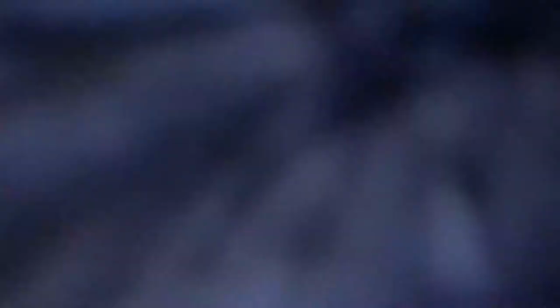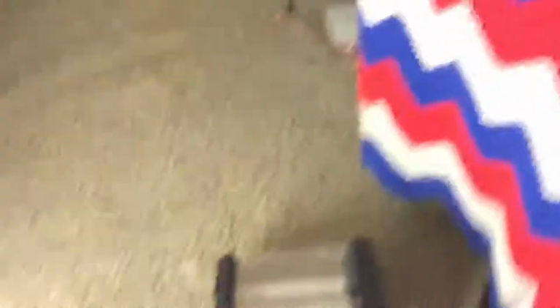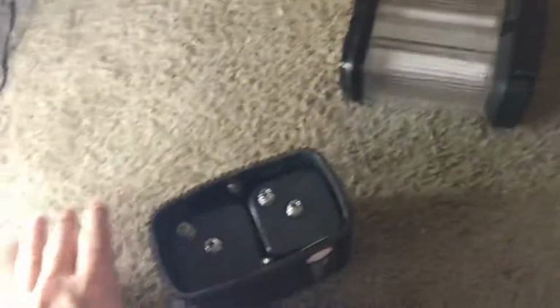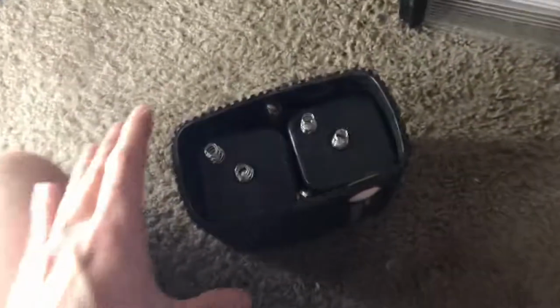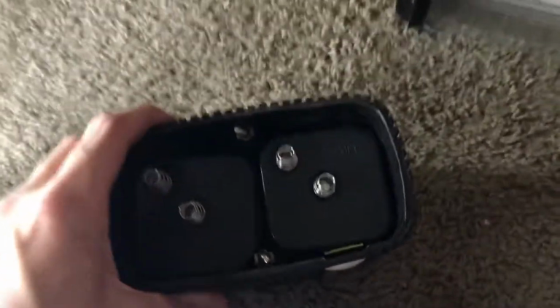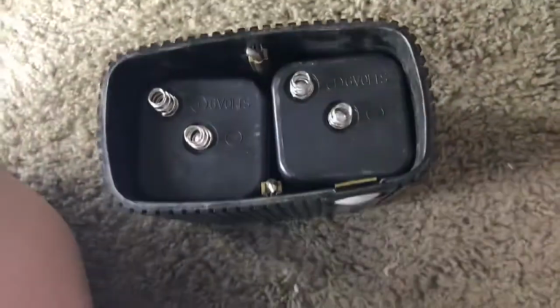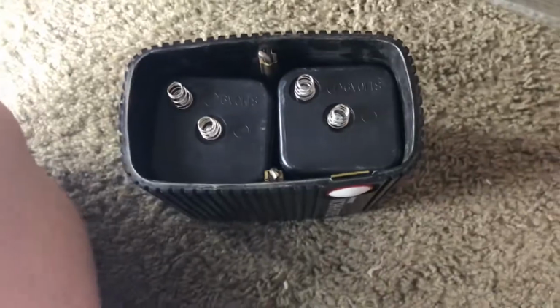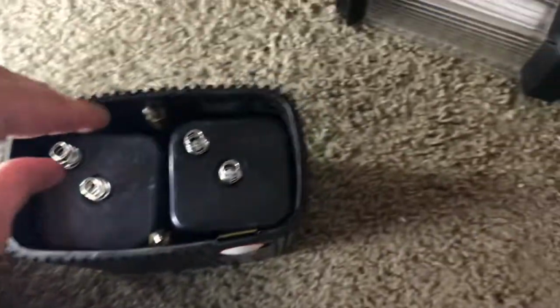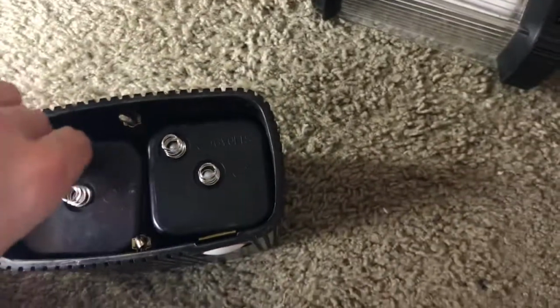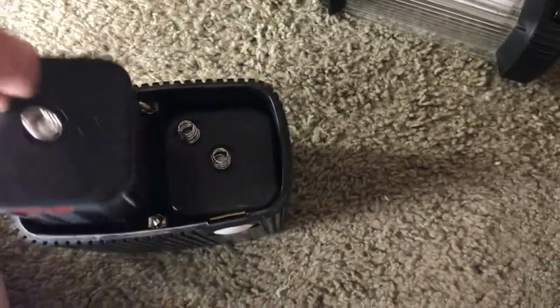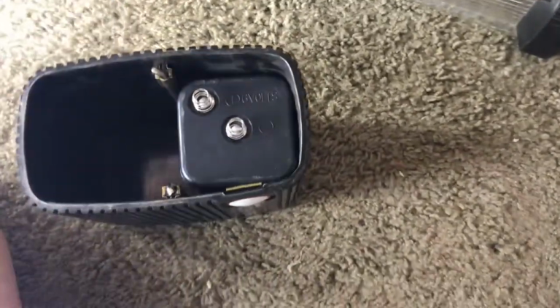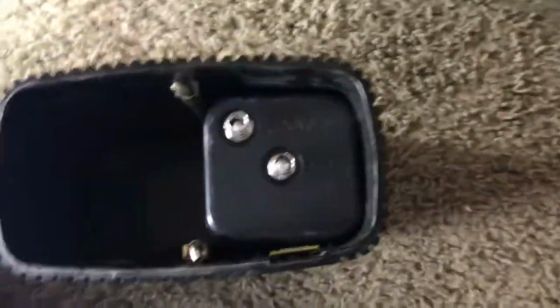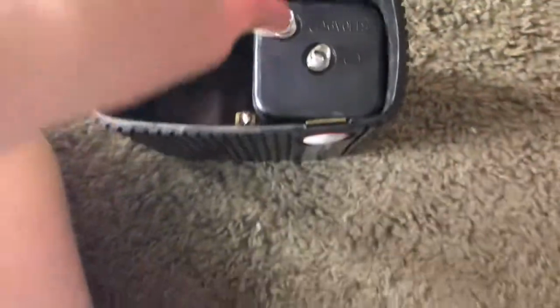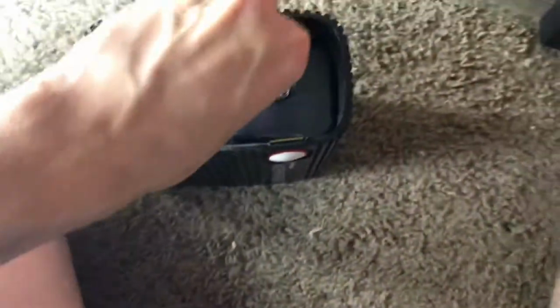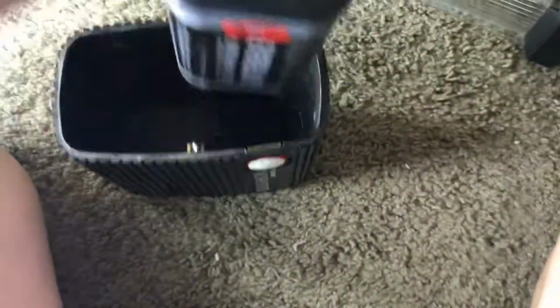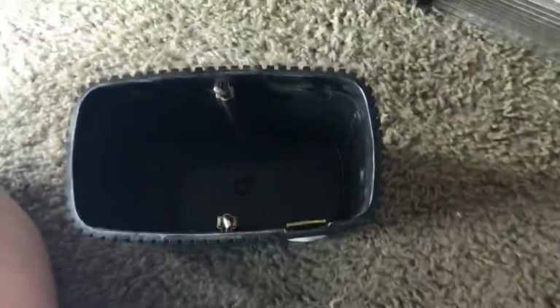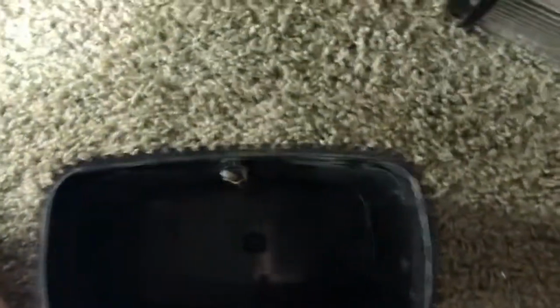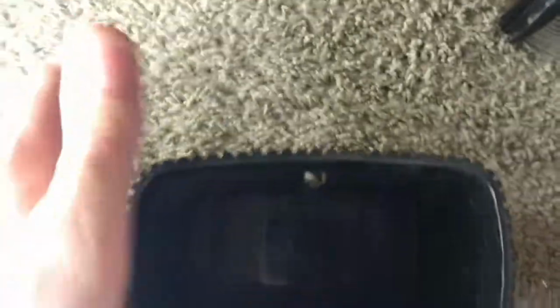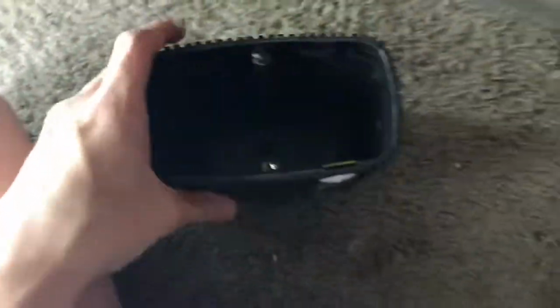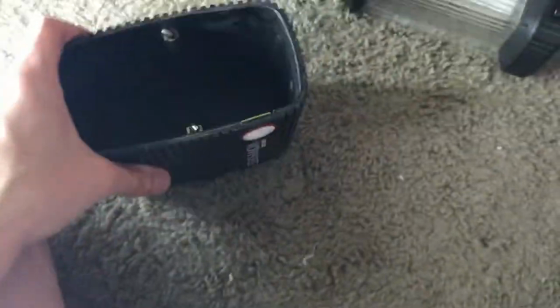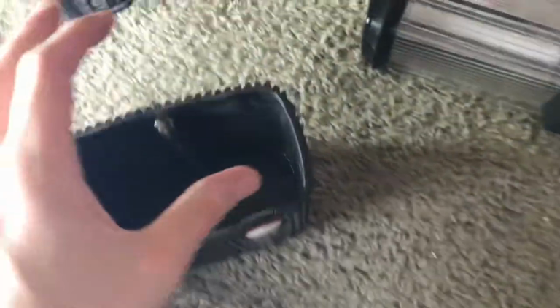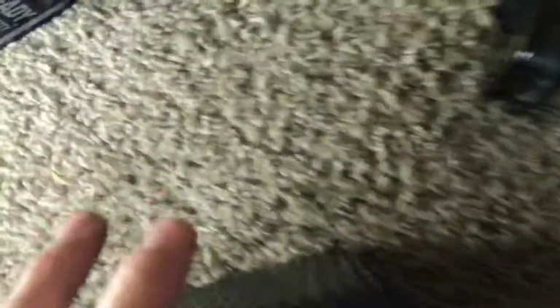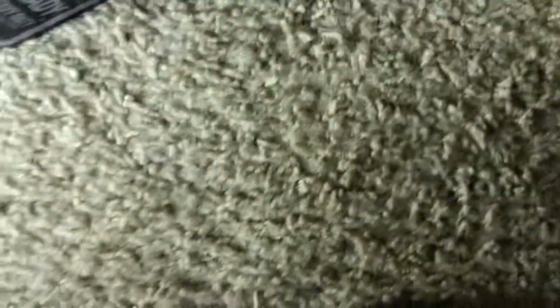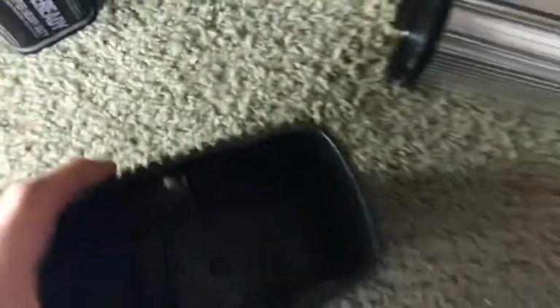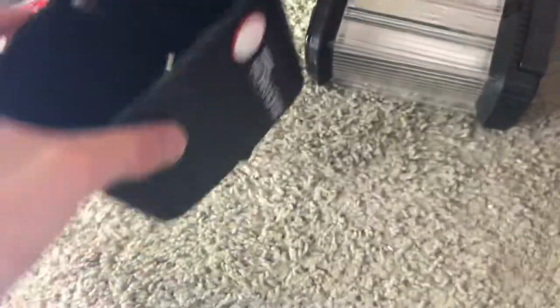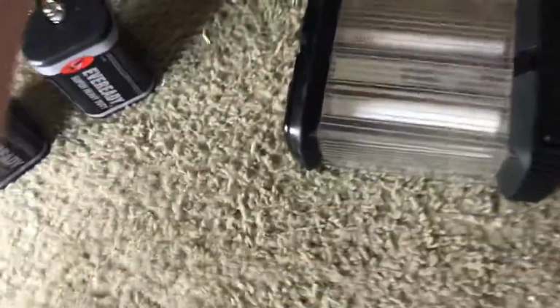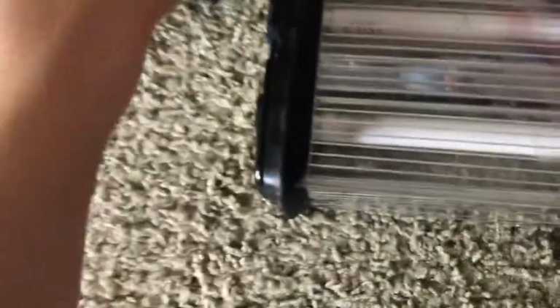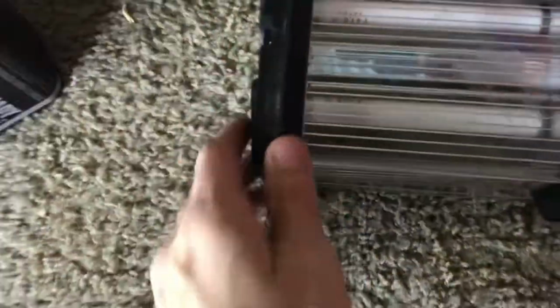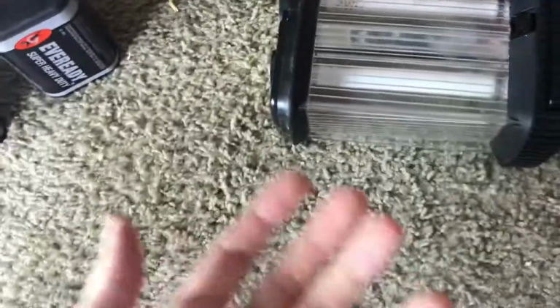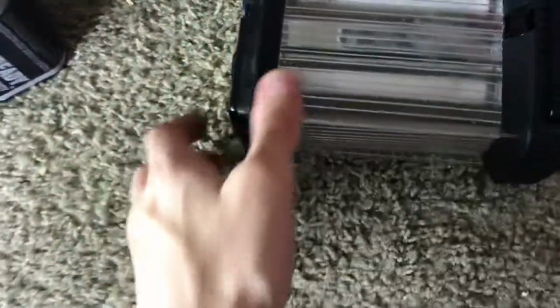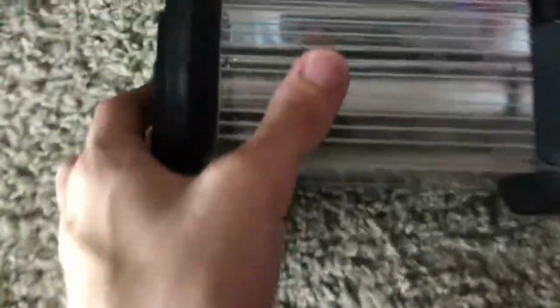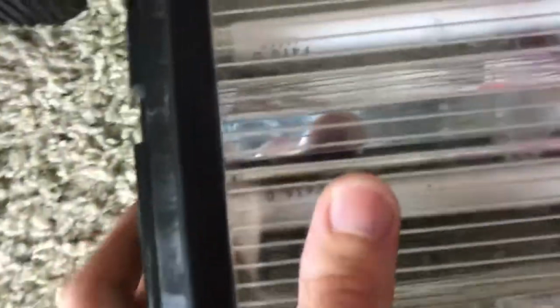Here's the battery compartment. You can see it takes two six volt lantern batteries. I believe this lantern was made around the mid 80s to late 80s or early 90s. Correct me if I'm wrong.